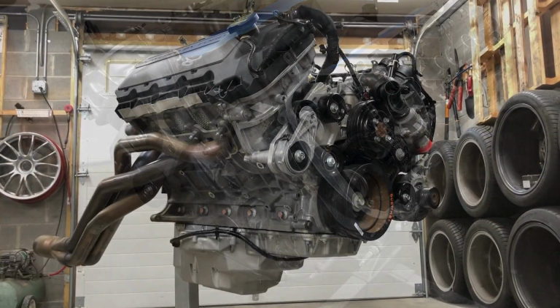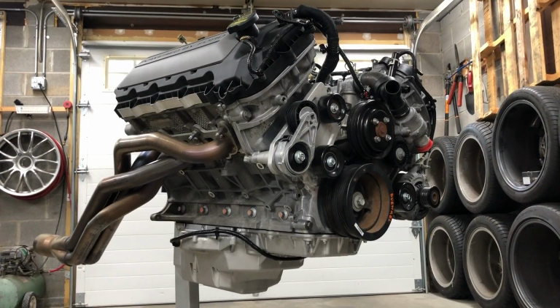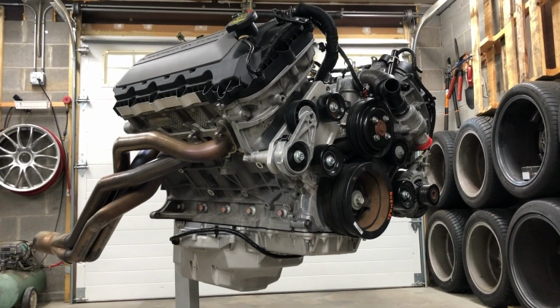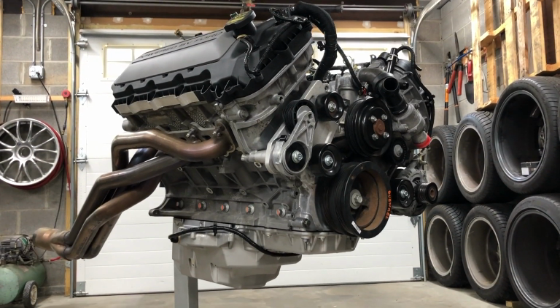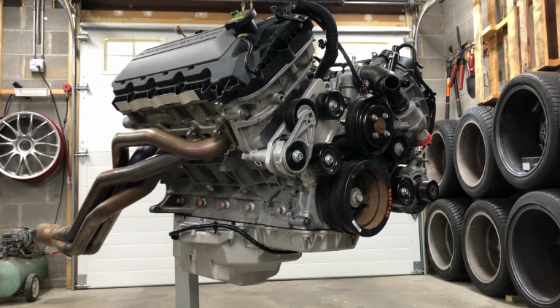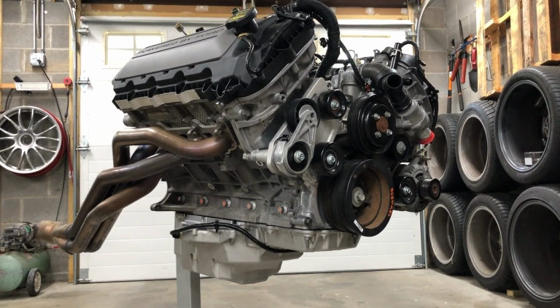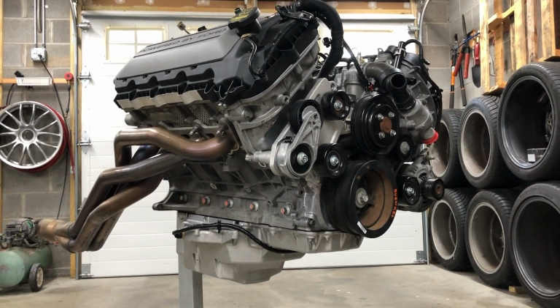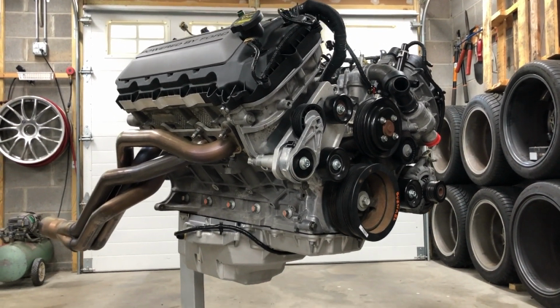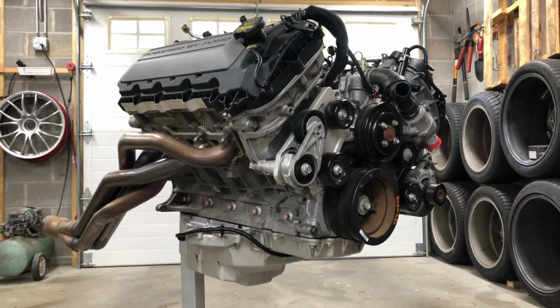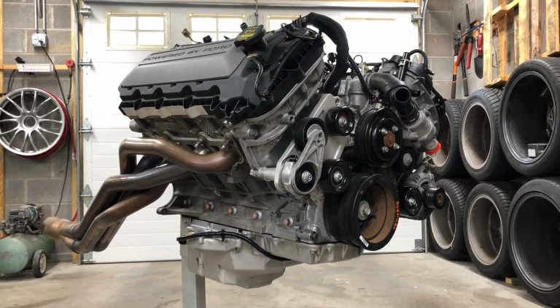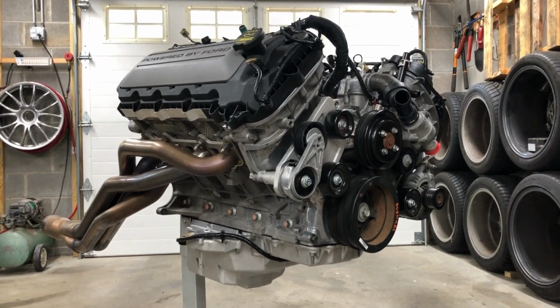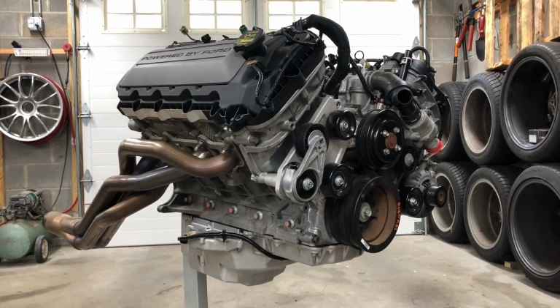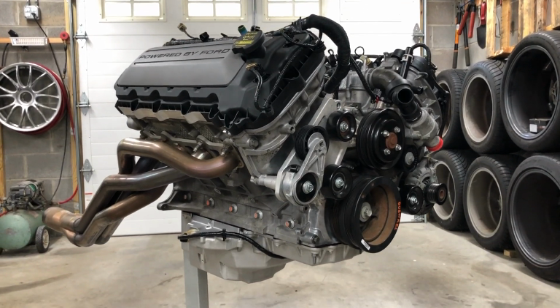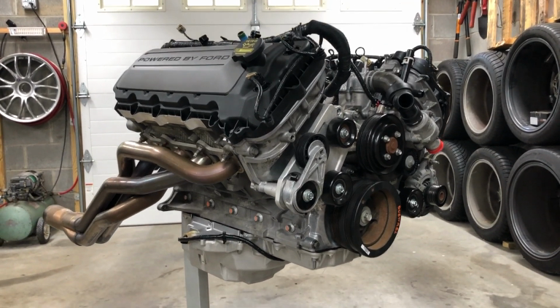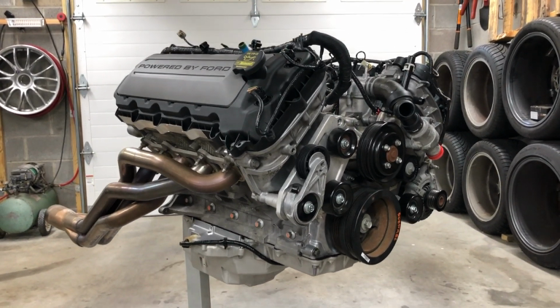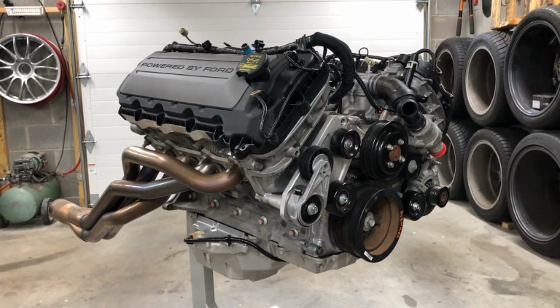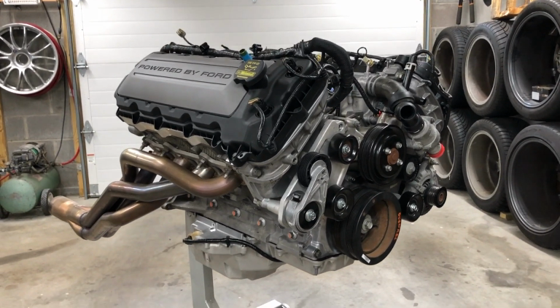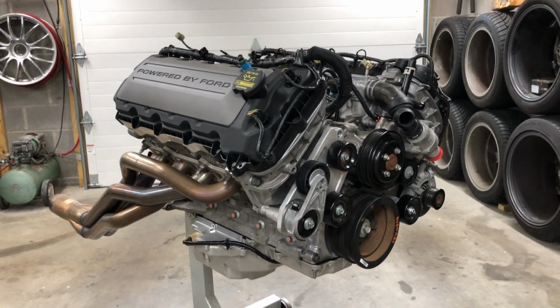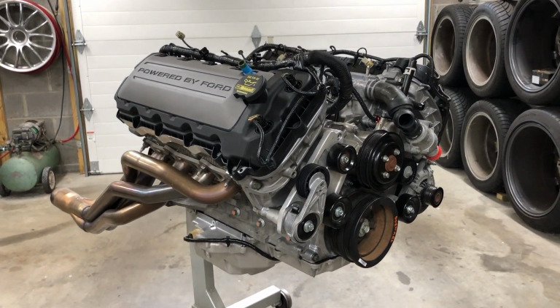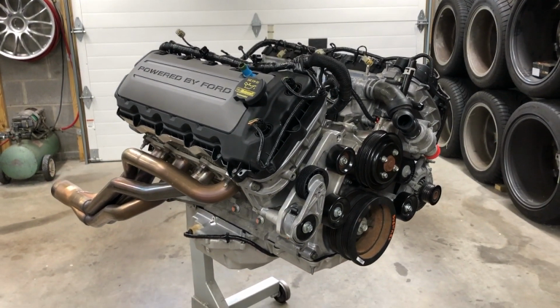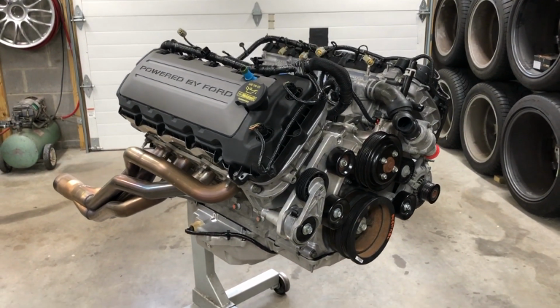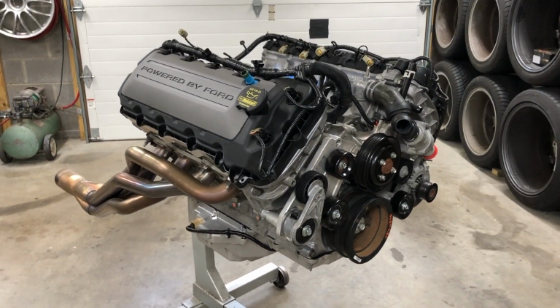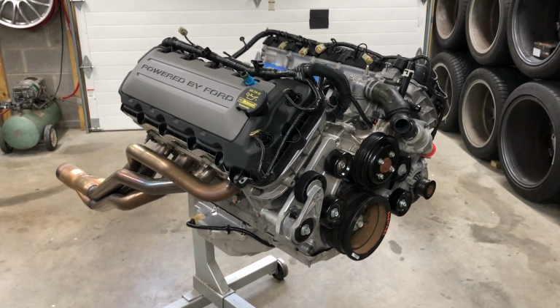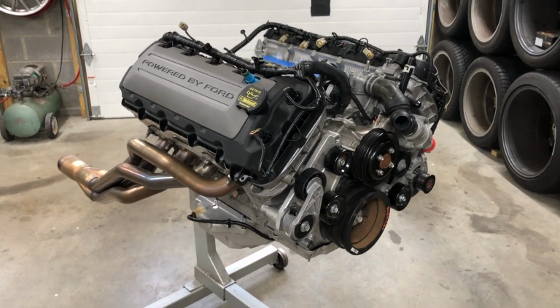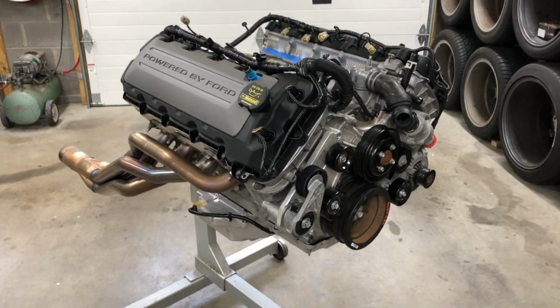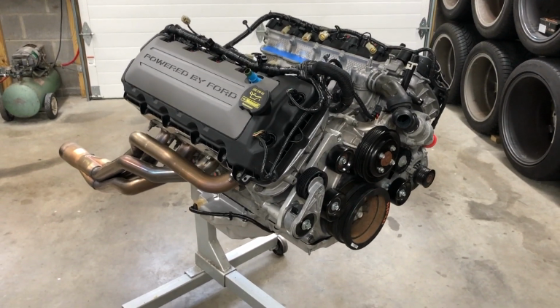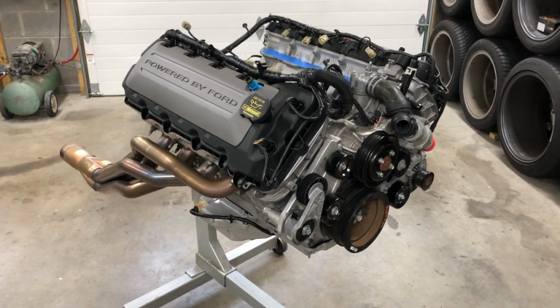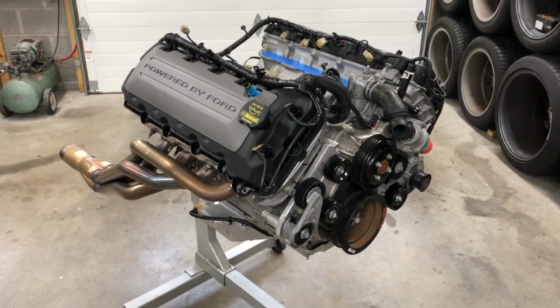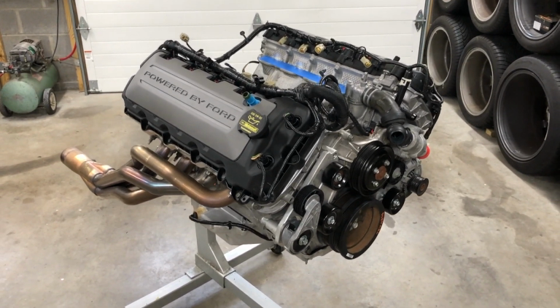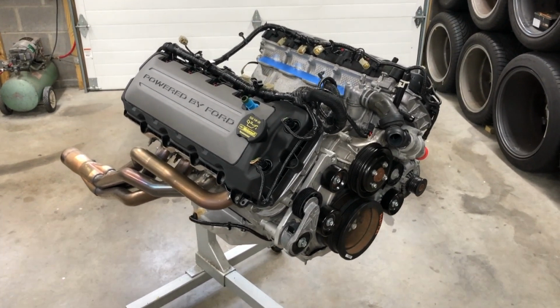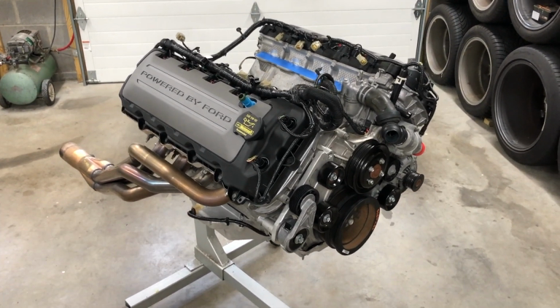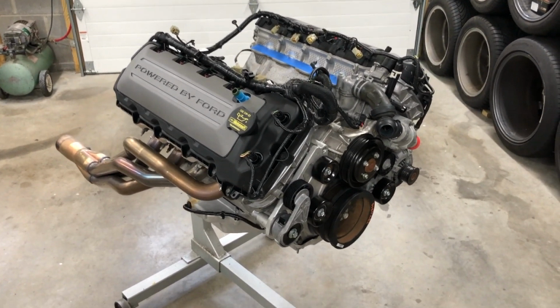We were really impressed with the quality and thoughtfulness of the Ford Performance Parts we used for this first-generation Coyote build. It's good to know we're filling this engine with not only the right parts, but the know-how behind them.